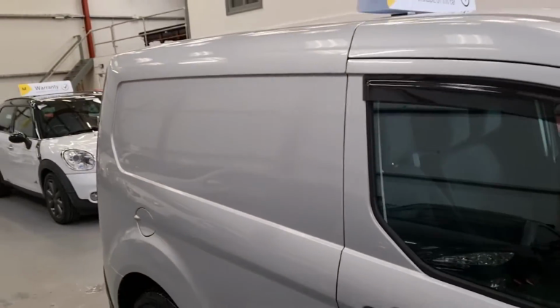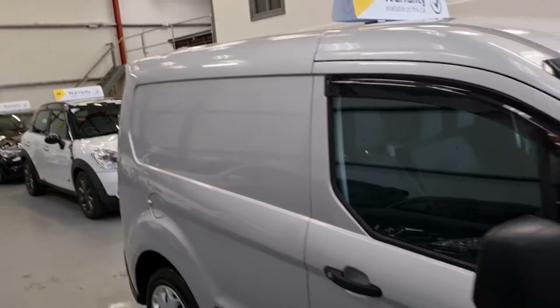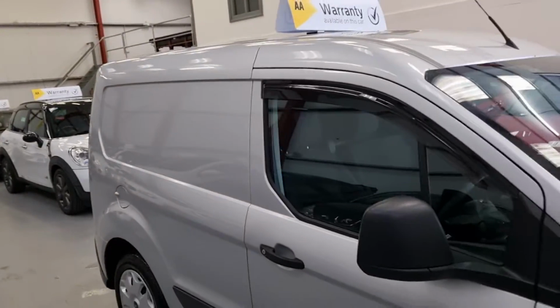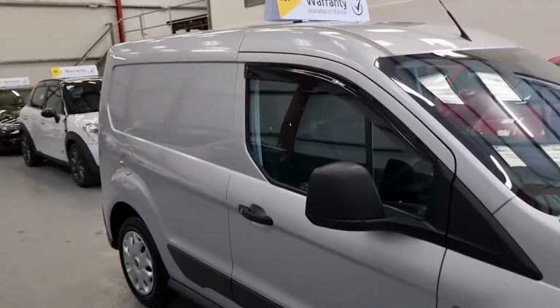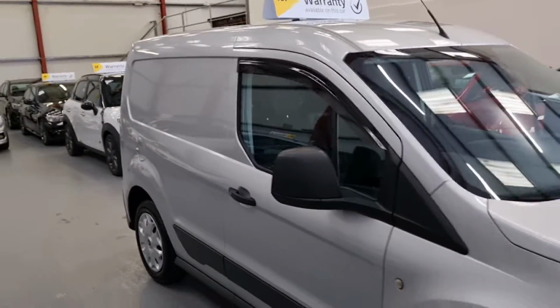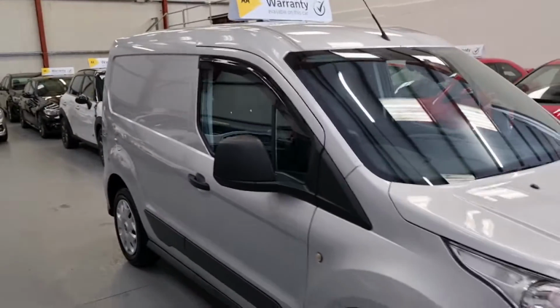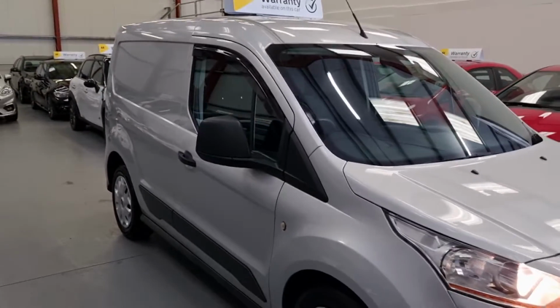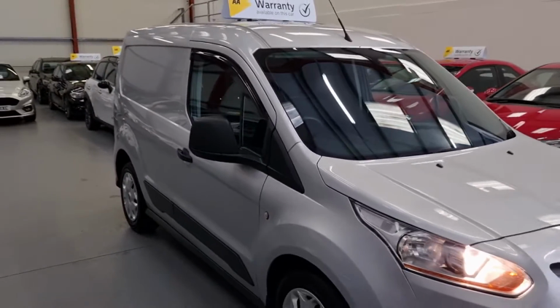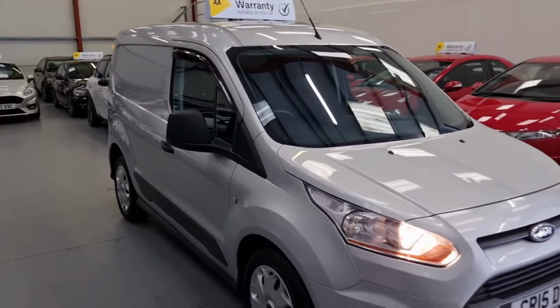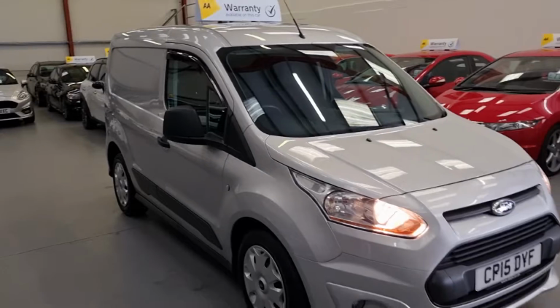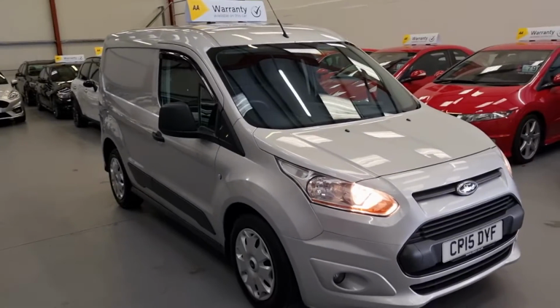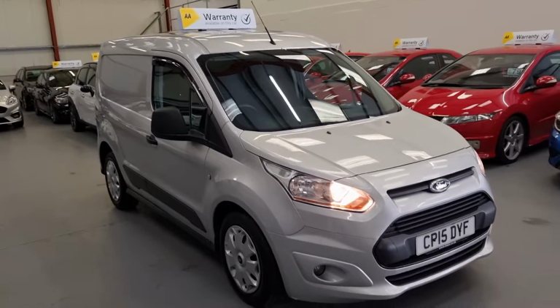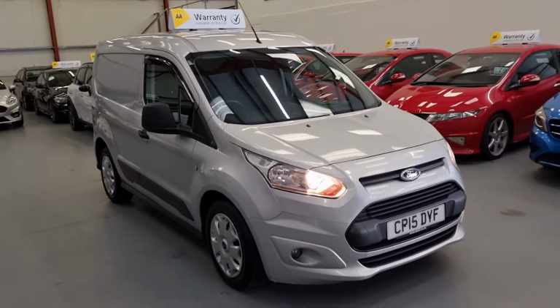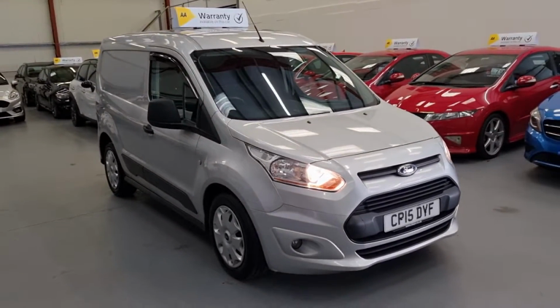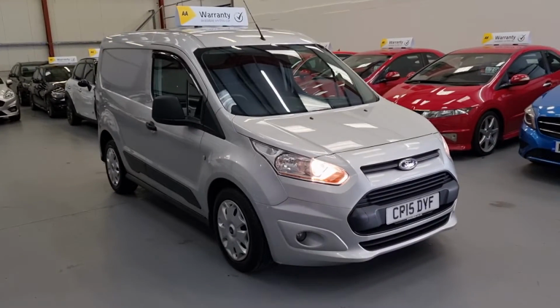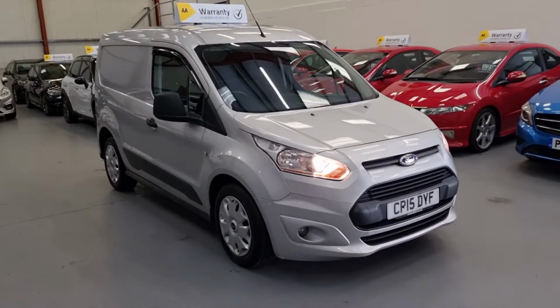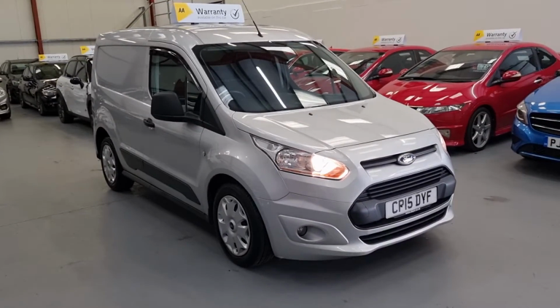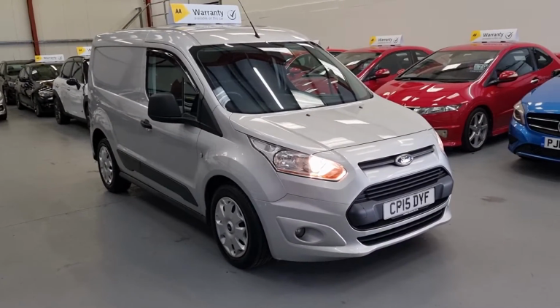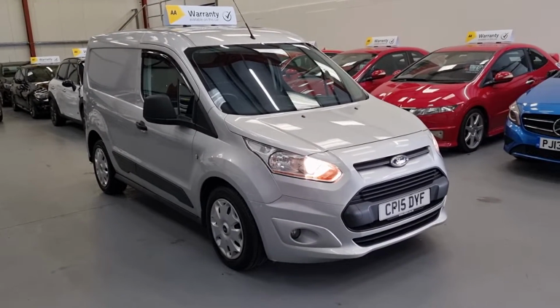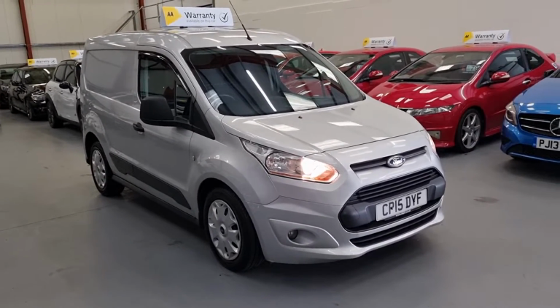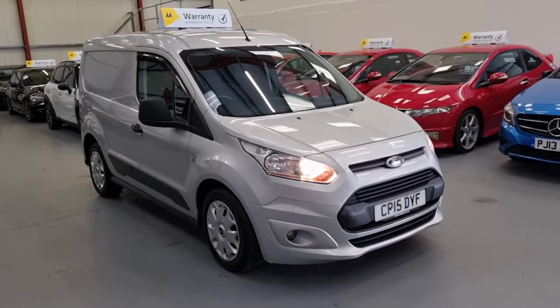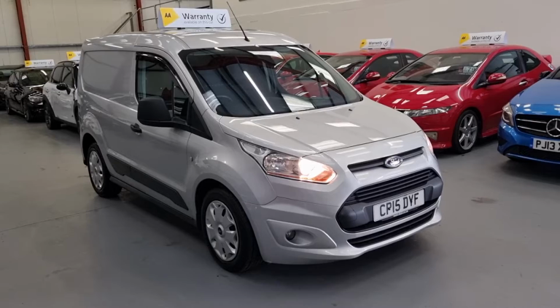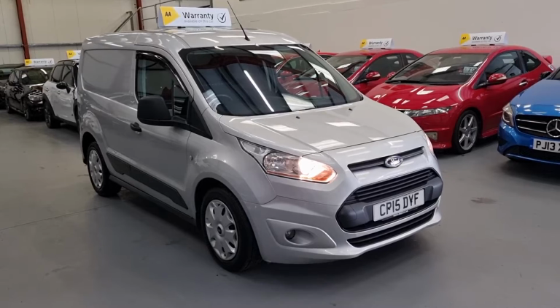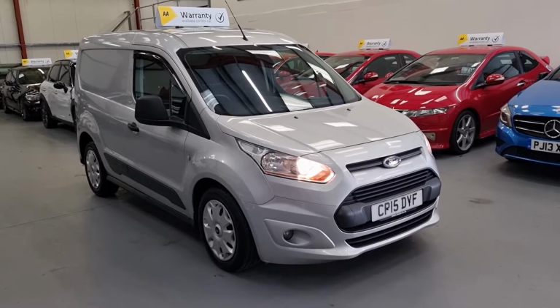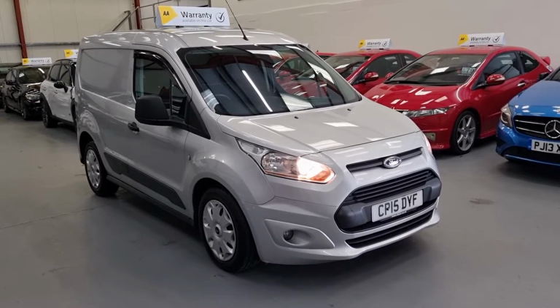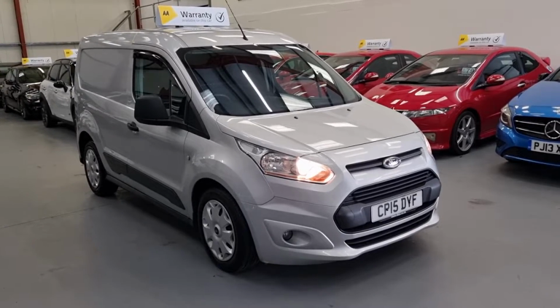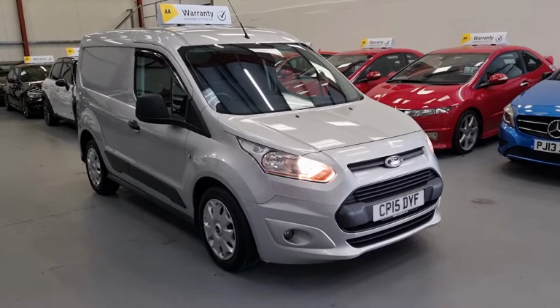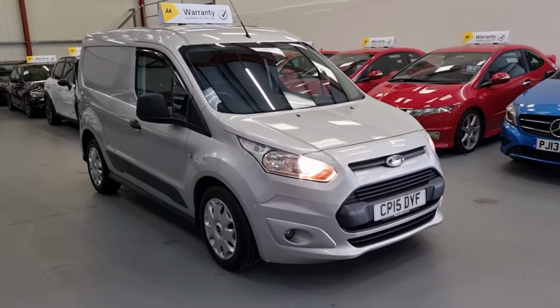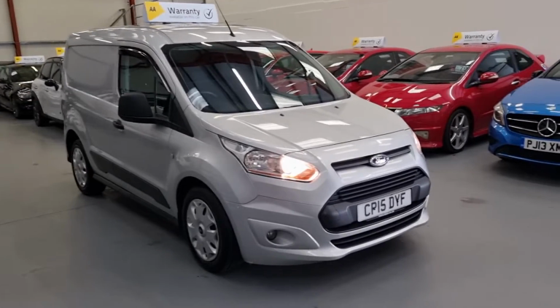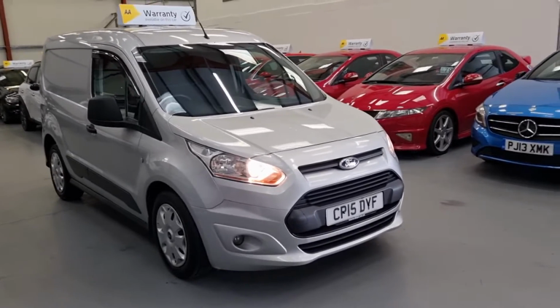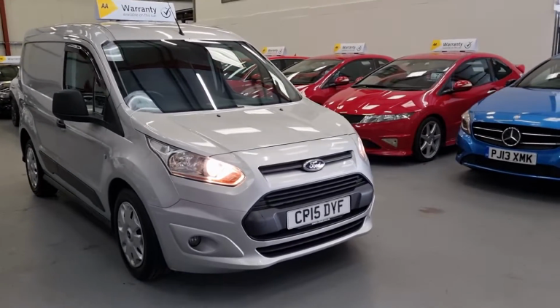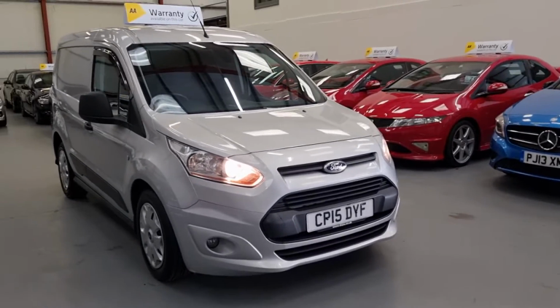The van is absolutely gorgeous. If I was going to change my van, I would buy this — I would keep it myself. You've also got the front bumper and the spotlights.